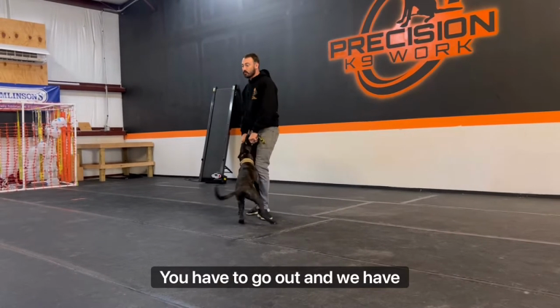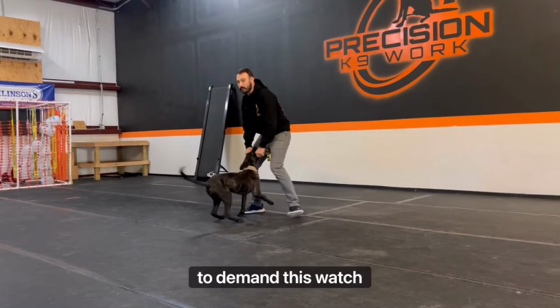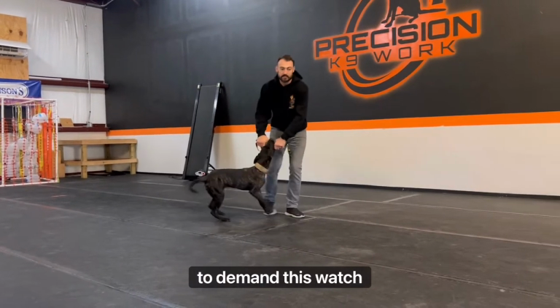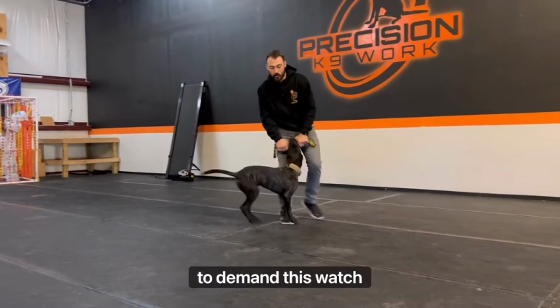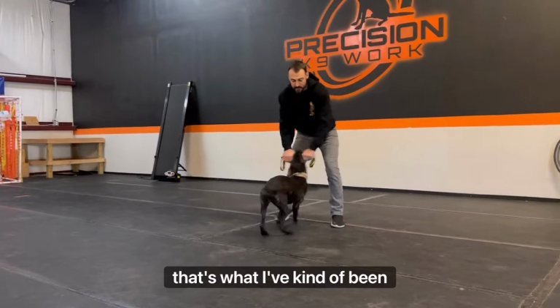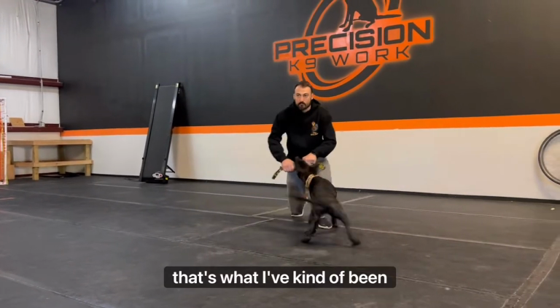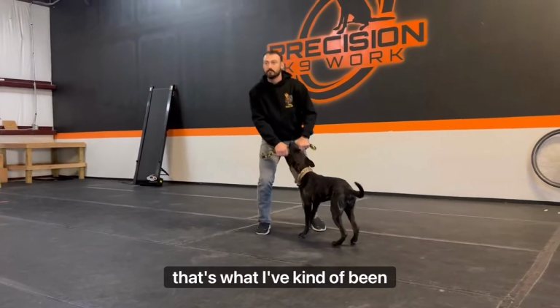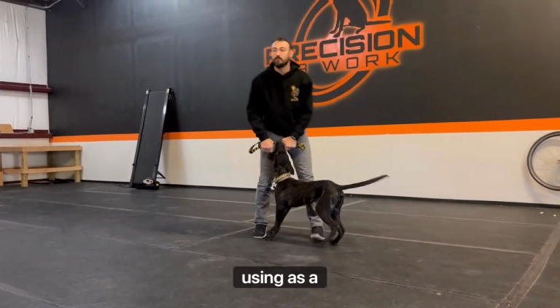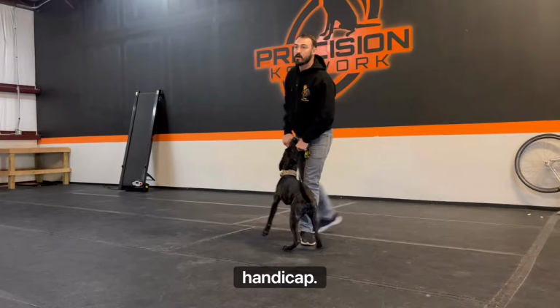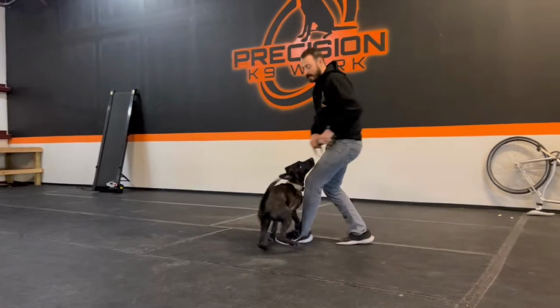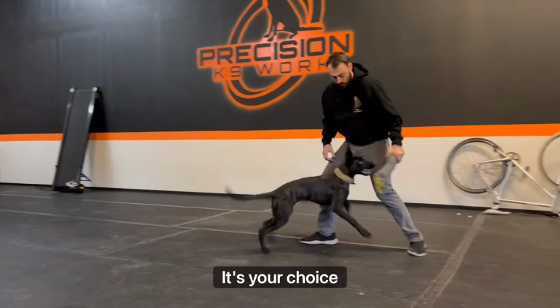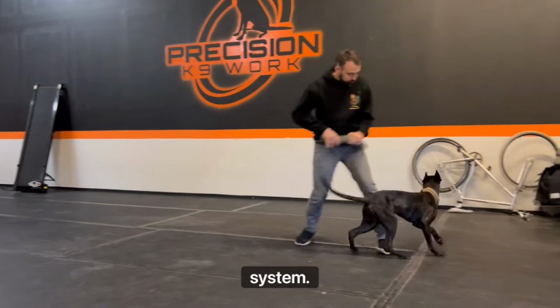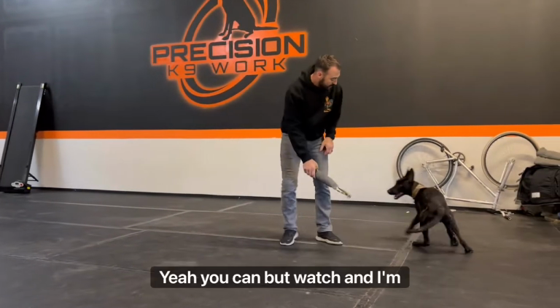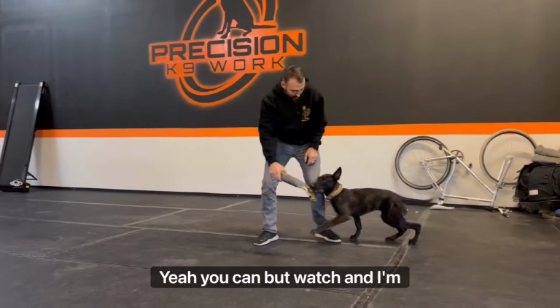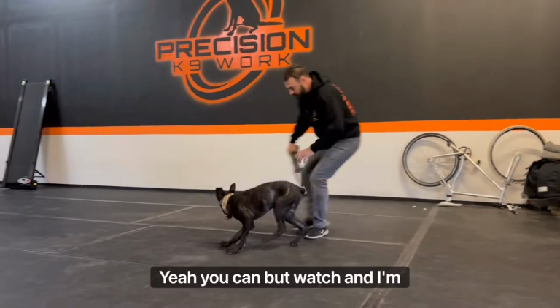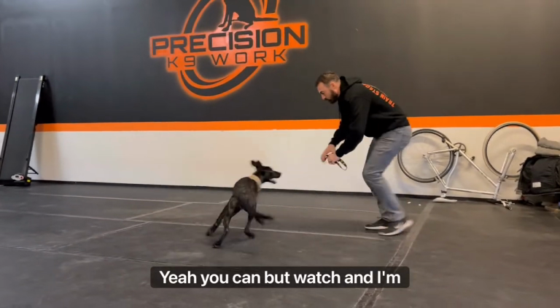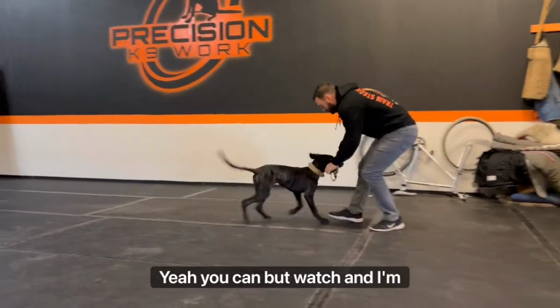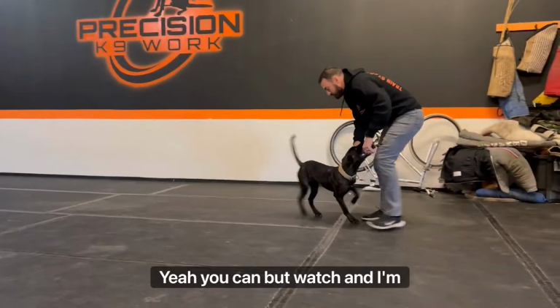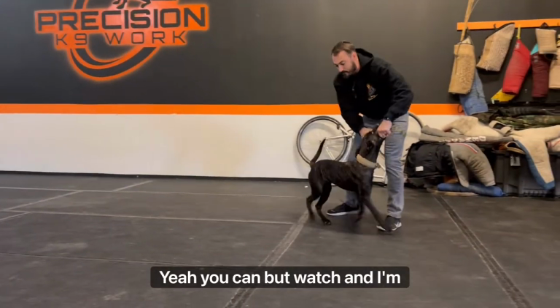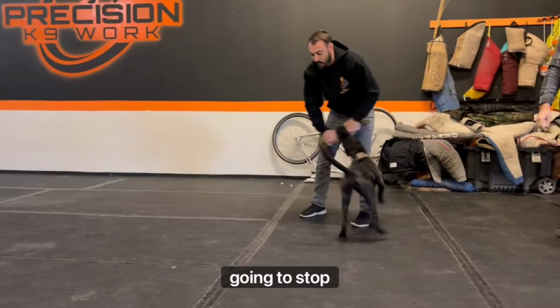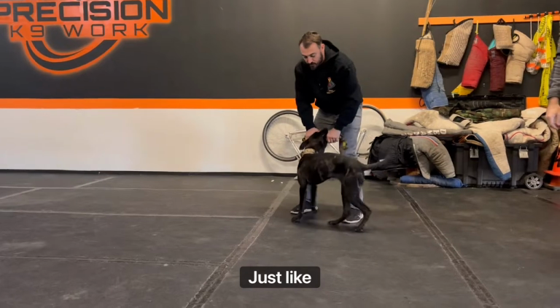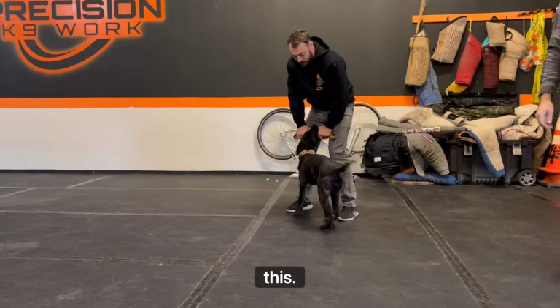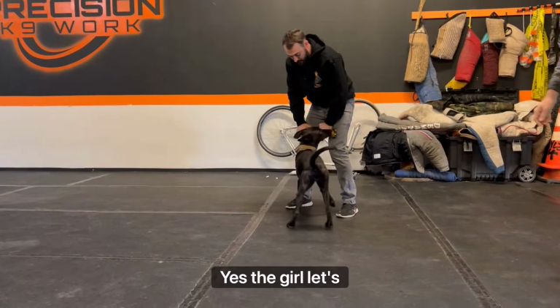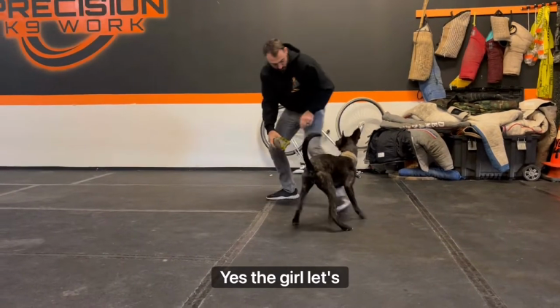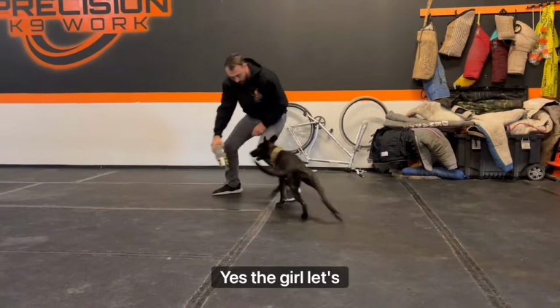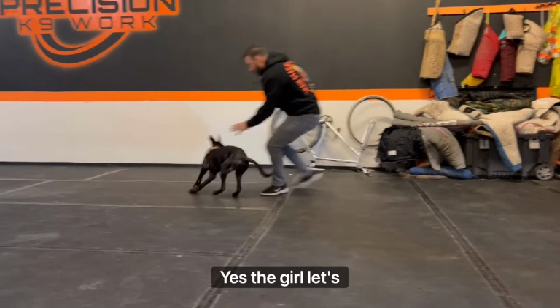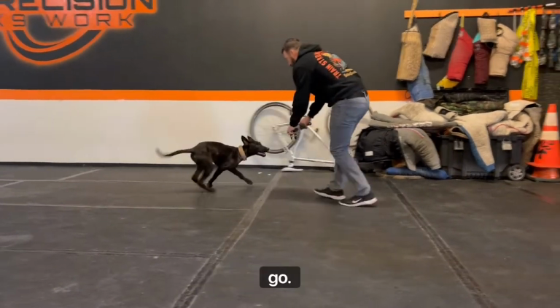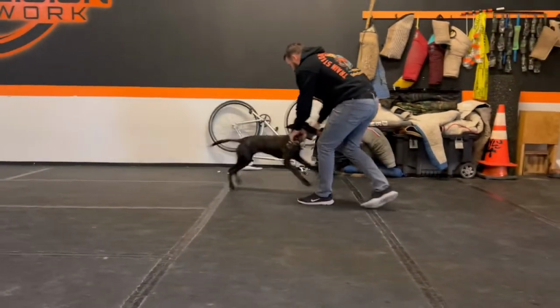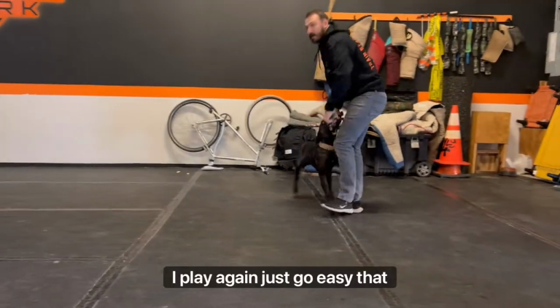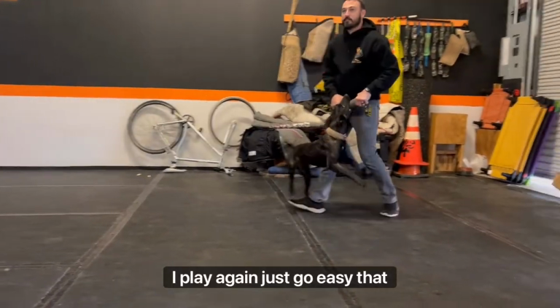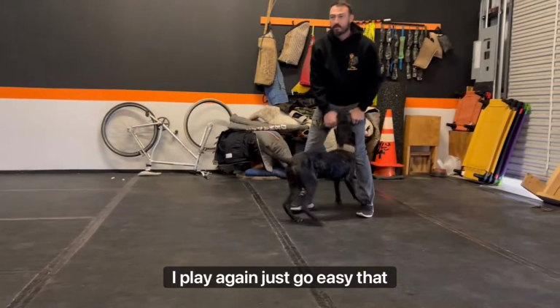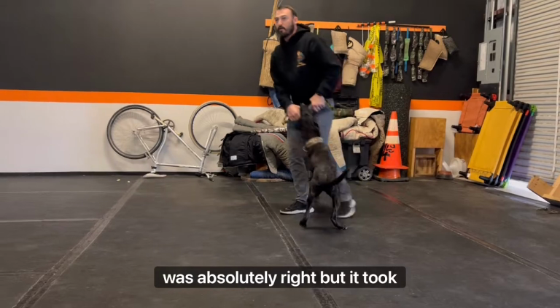We're gonna put a command to this. That's what I've kind of been using as a handicap — the two-toy system. Watch: you play with her, and I'm gonna stop motion just like this. Yes! Good girl! The moment she lets go, I play again. See how easy that was?